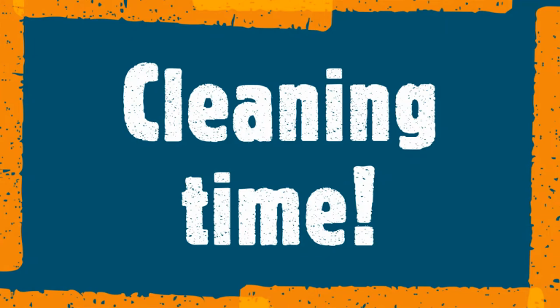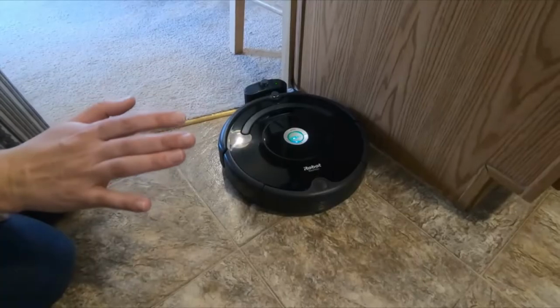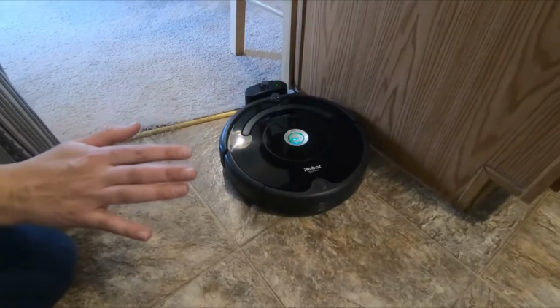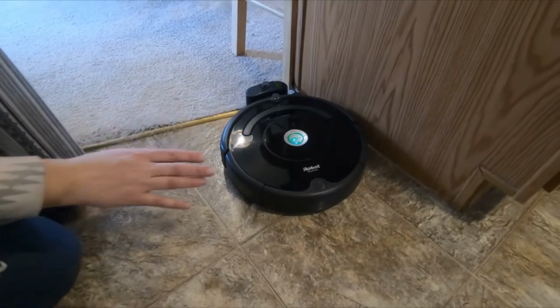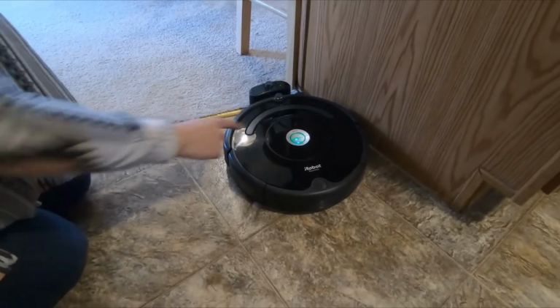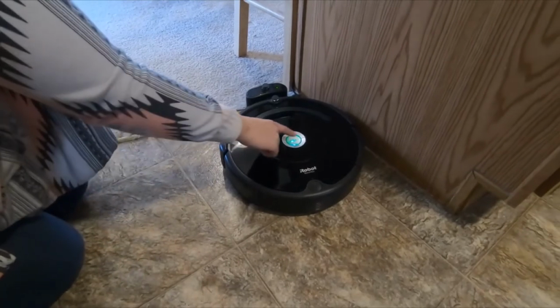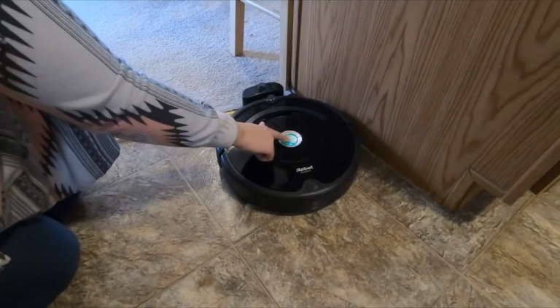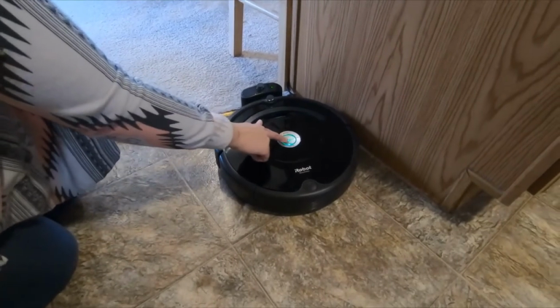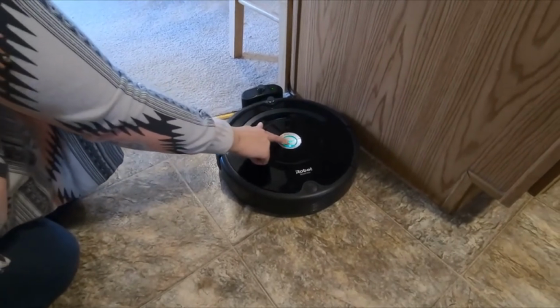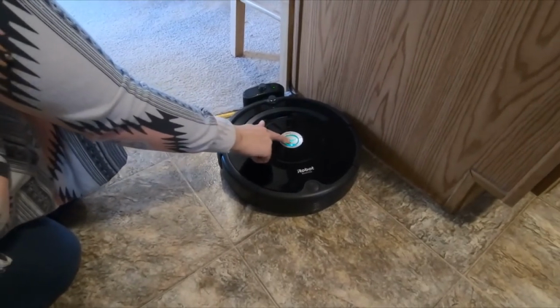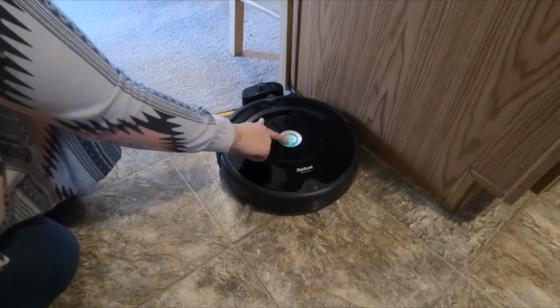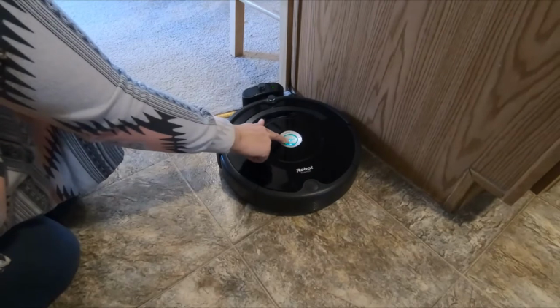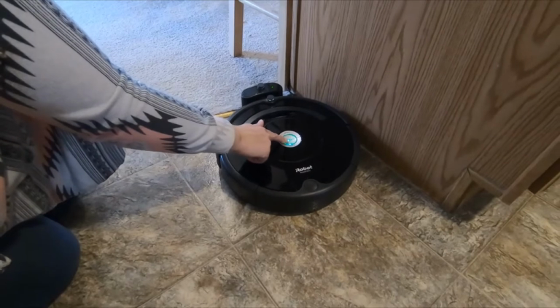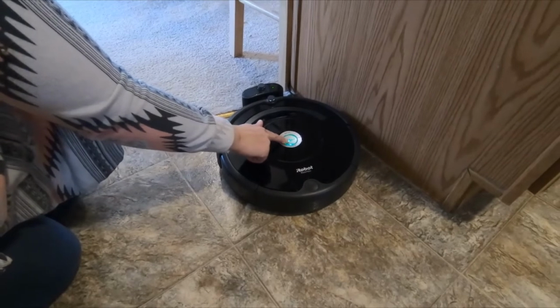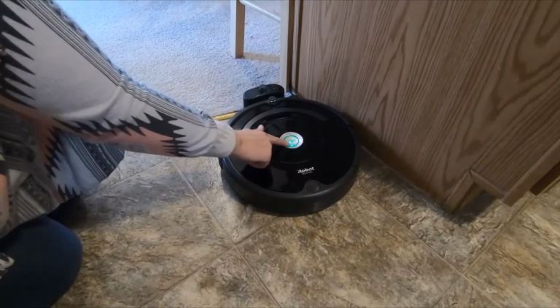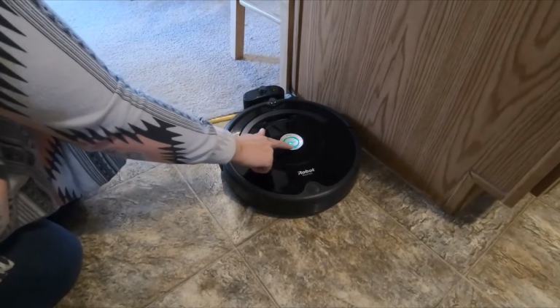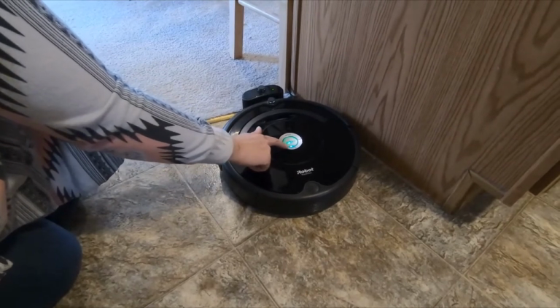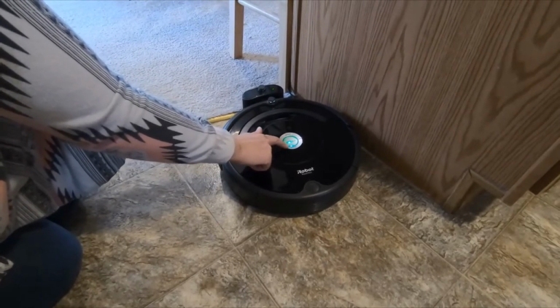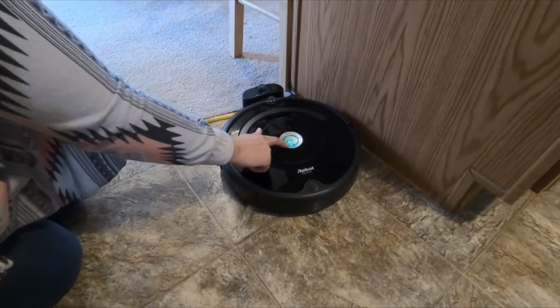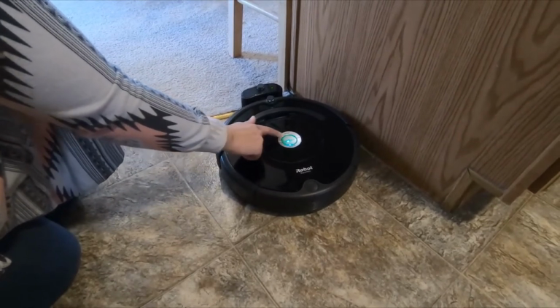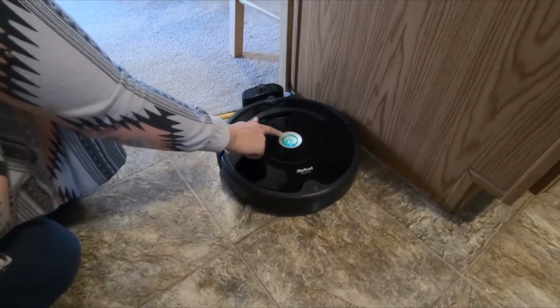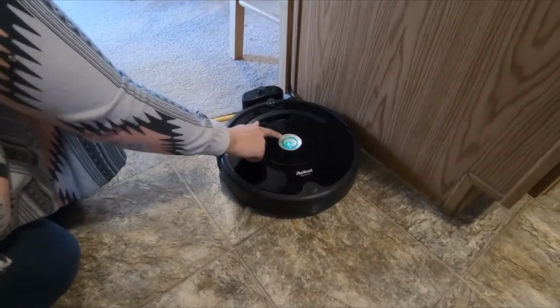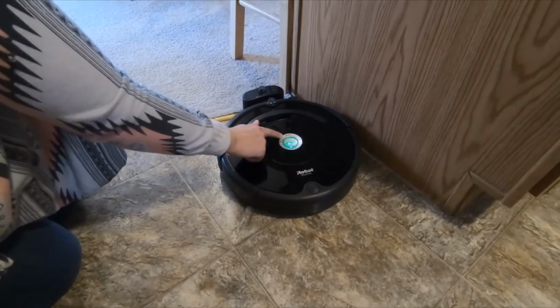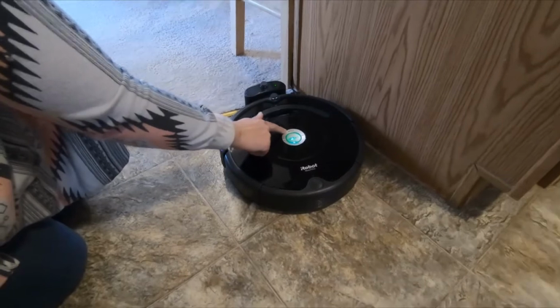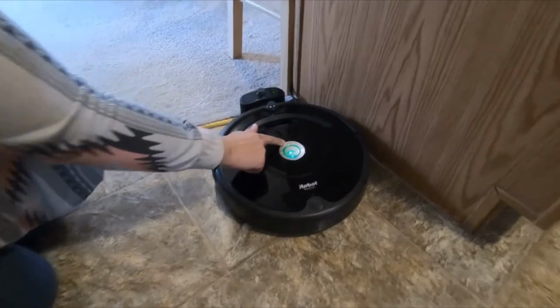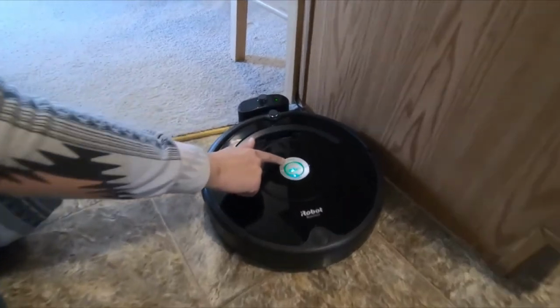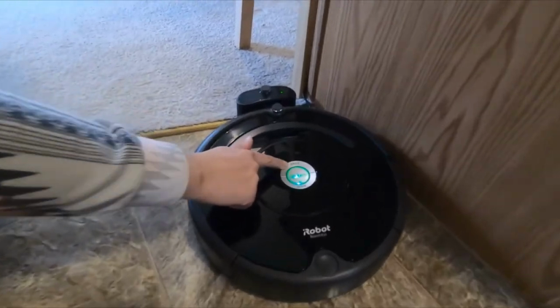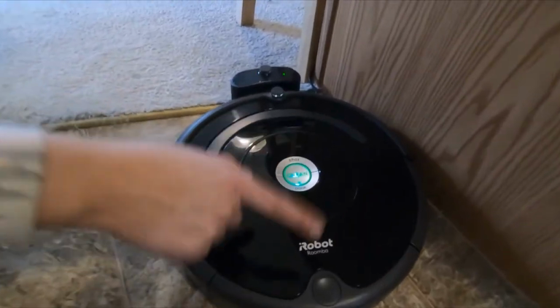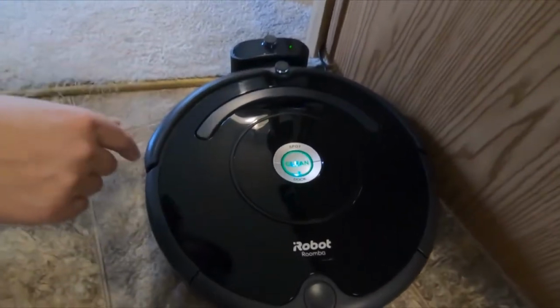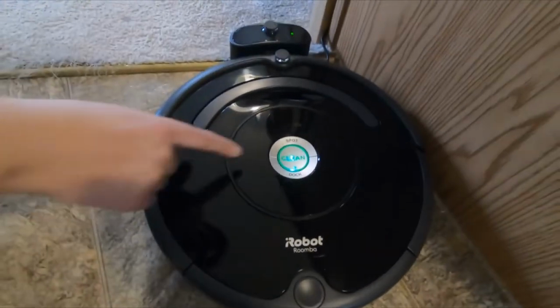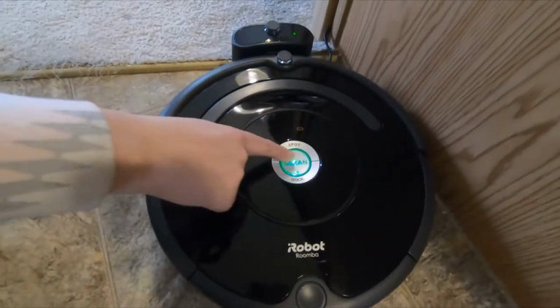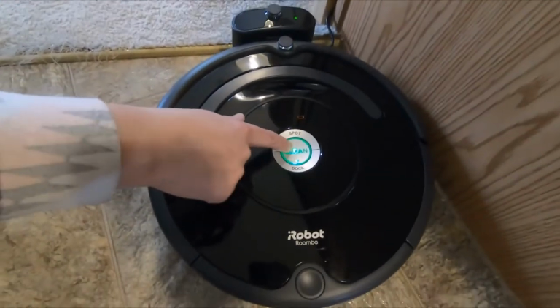Now that the Roomba is charged, I just press this clean button and that gets it going. Once I'm finished, I can press dock and if I have a spot on the floor, I can just press spot and it'll circle in that location.